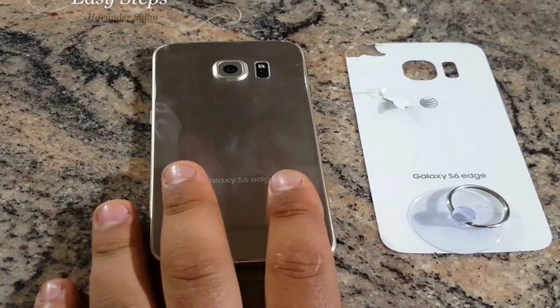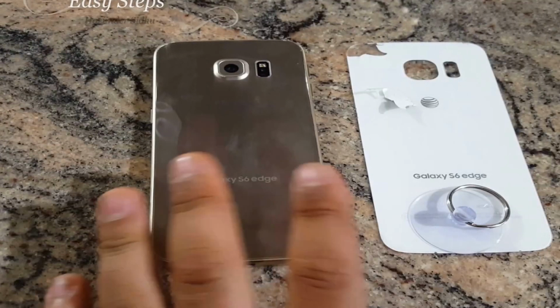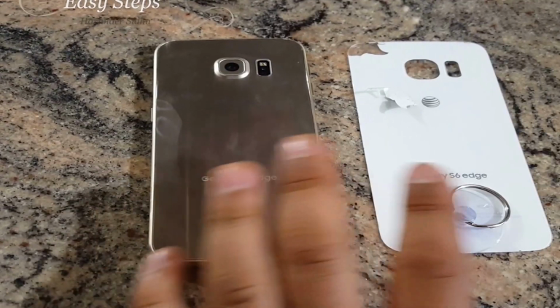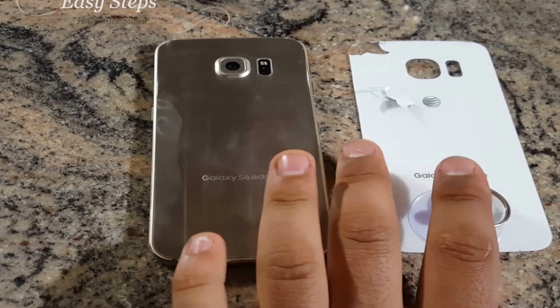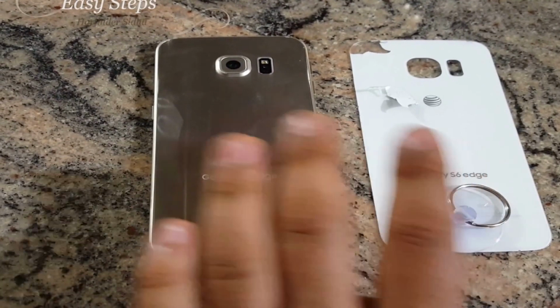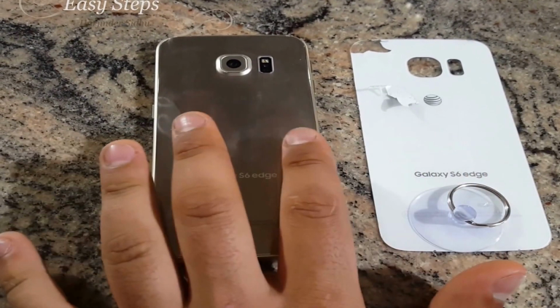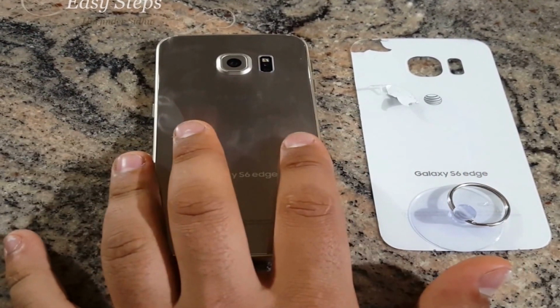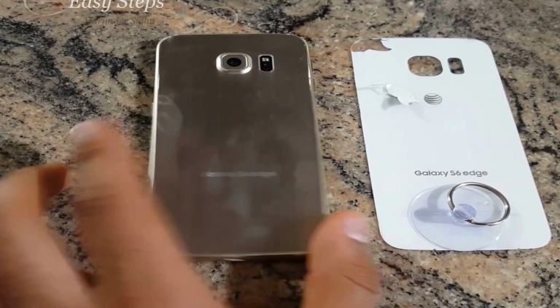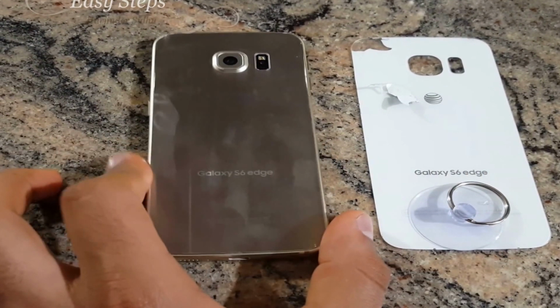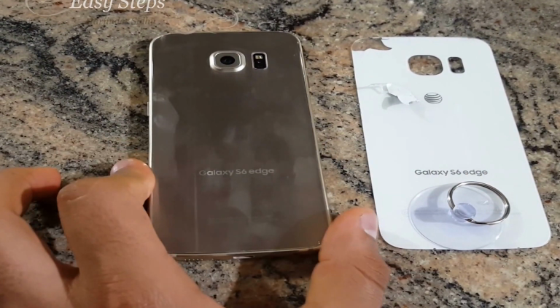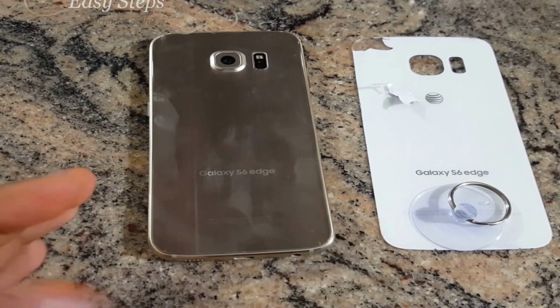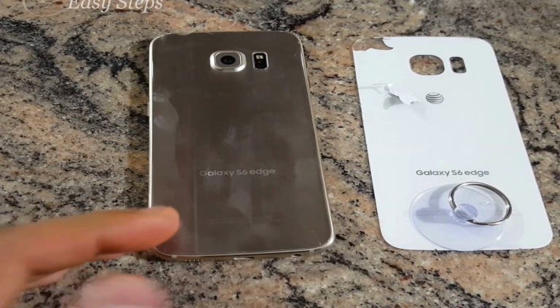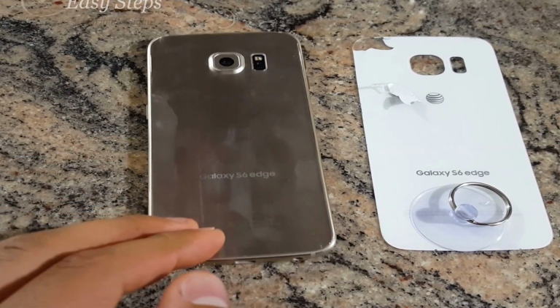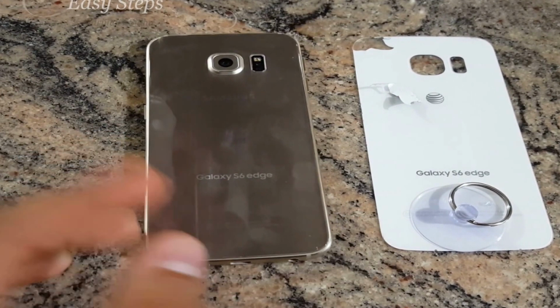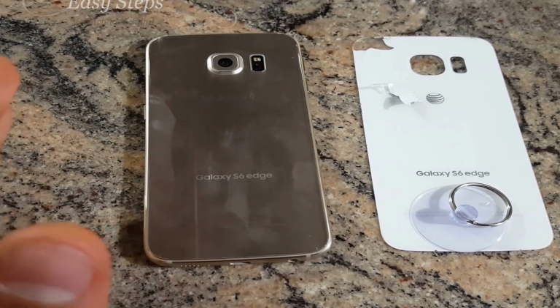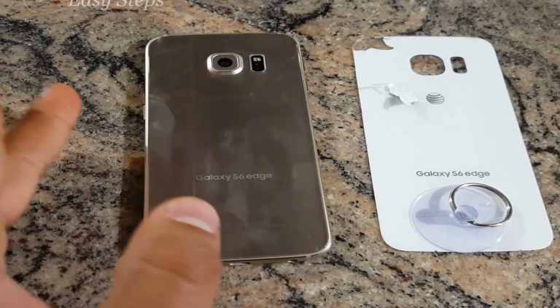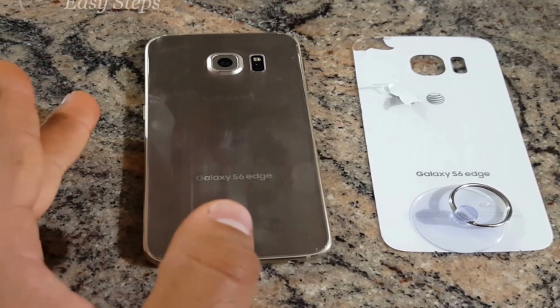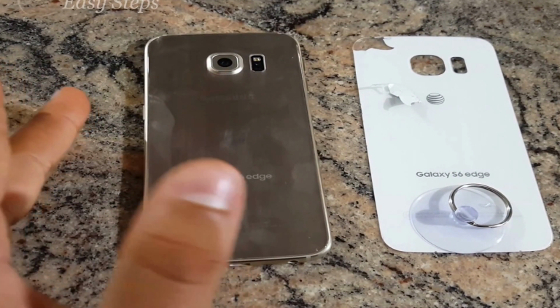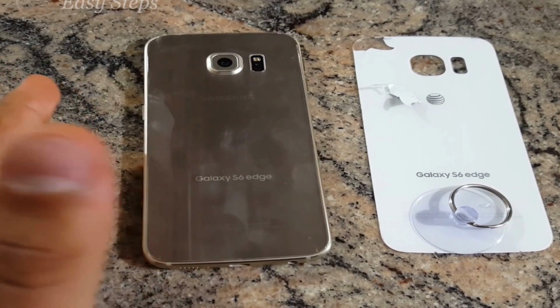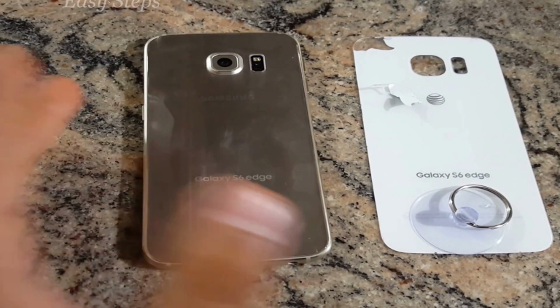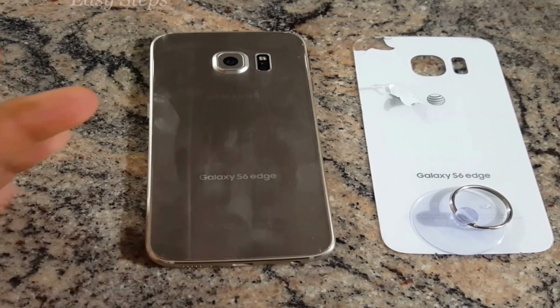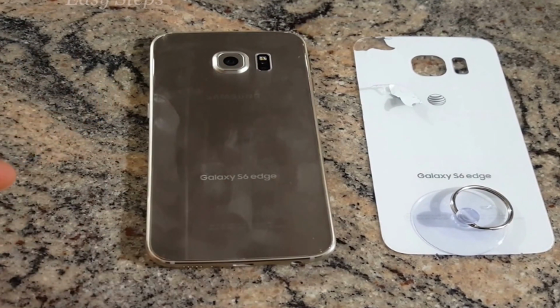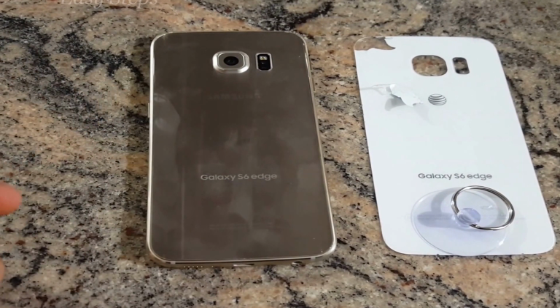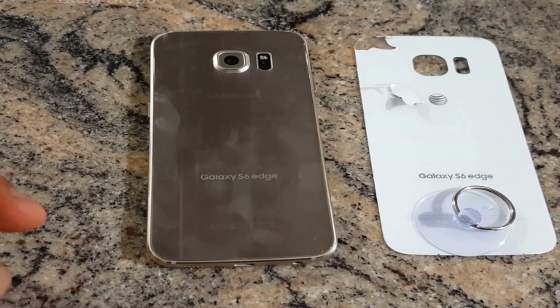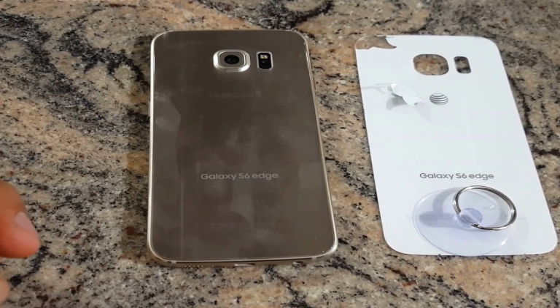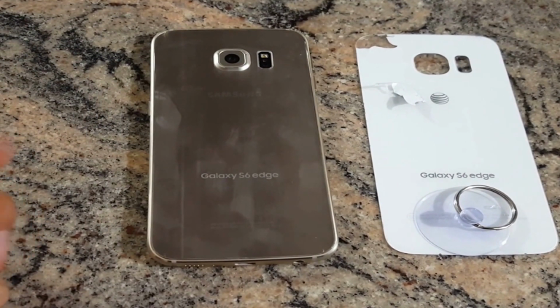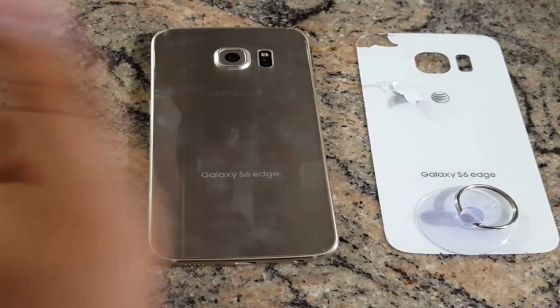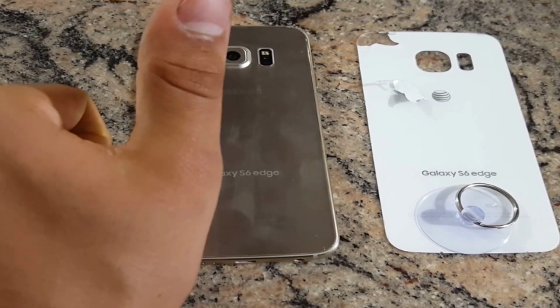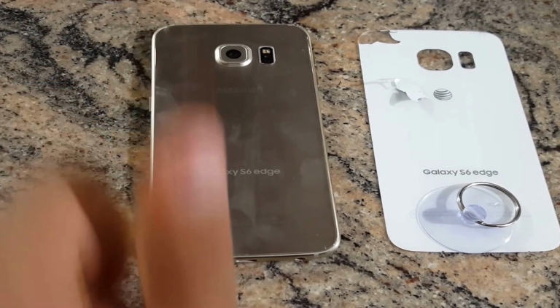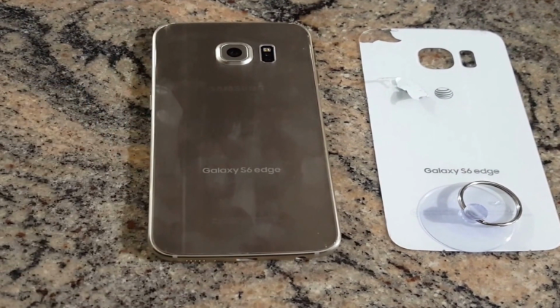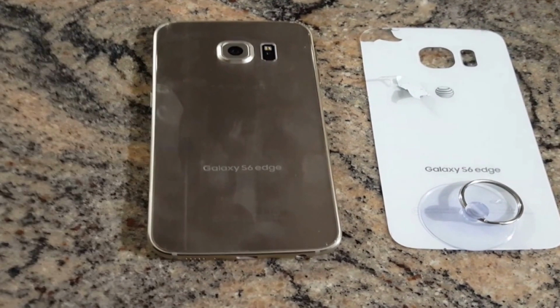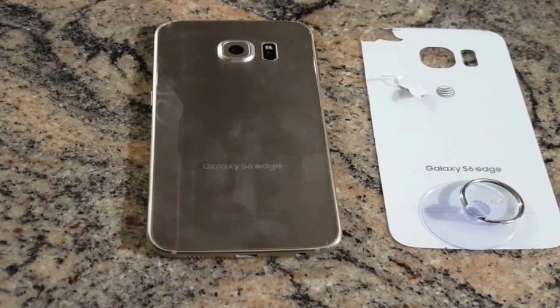So that's how you change your back glass on your Samsung Galaxy S6 Edge or Galaxy S6. If this video has helped you, don't forget to hit the like and subscribe button. Thank you.